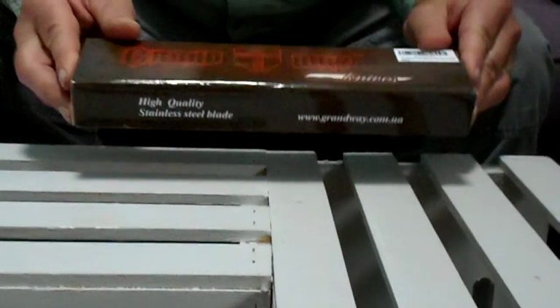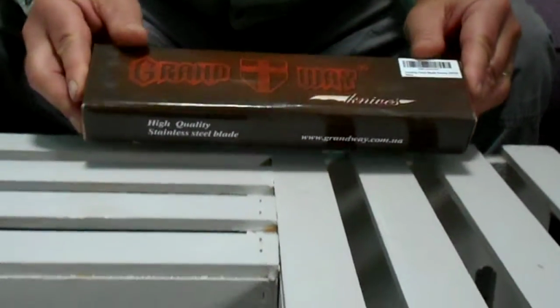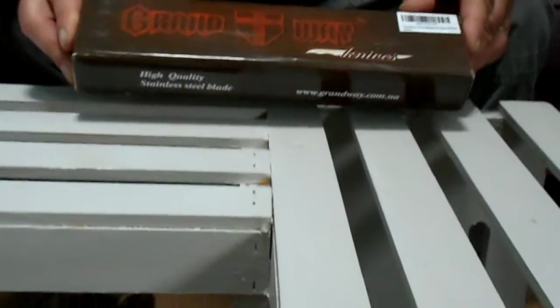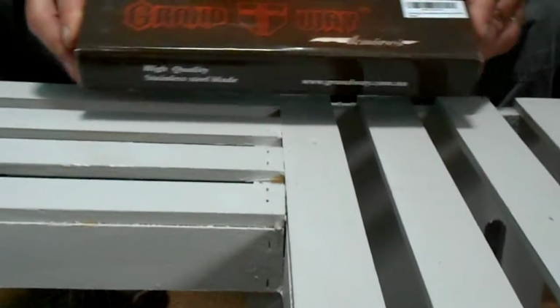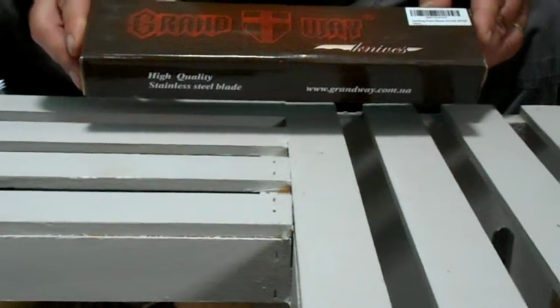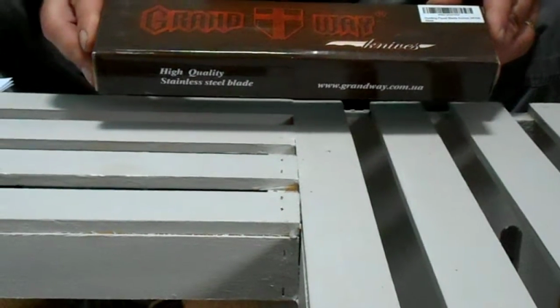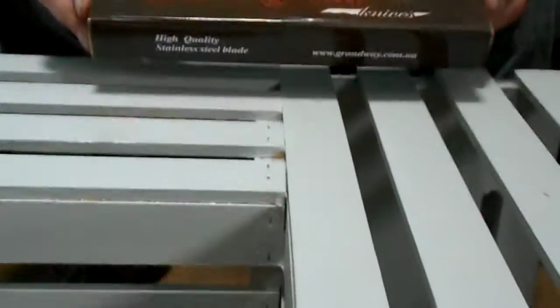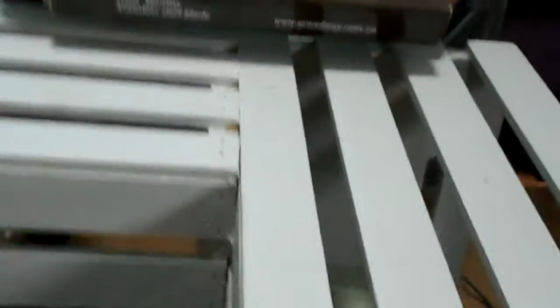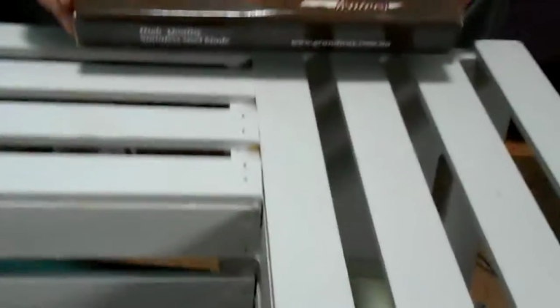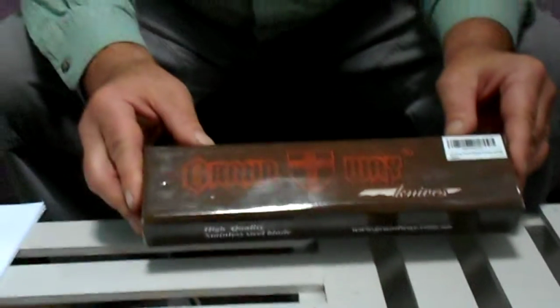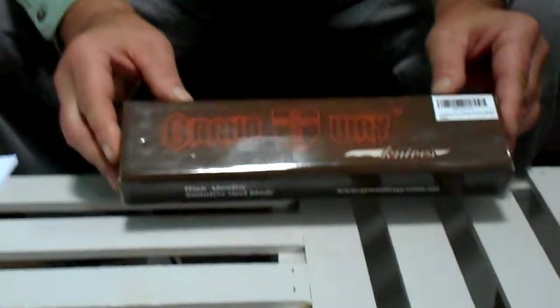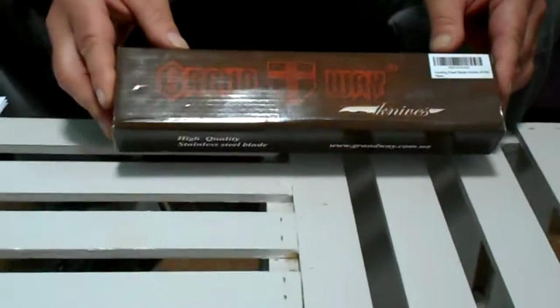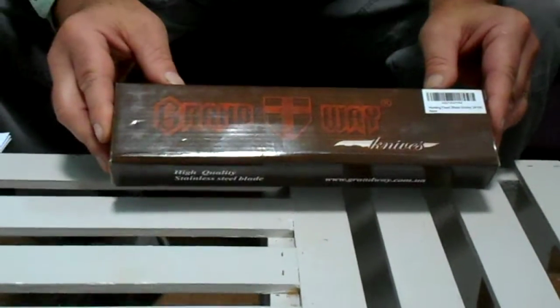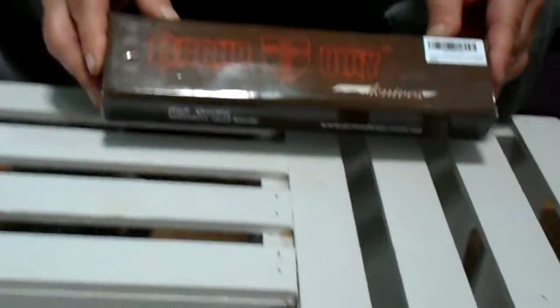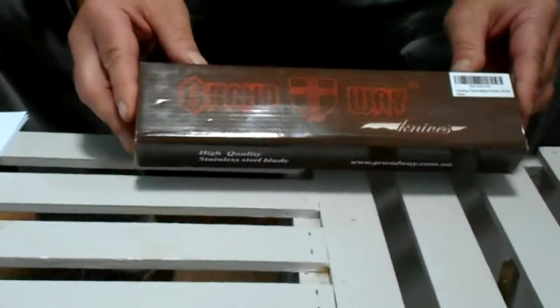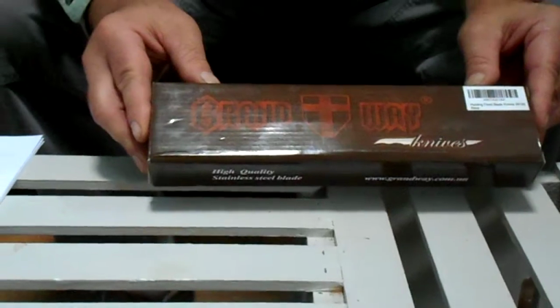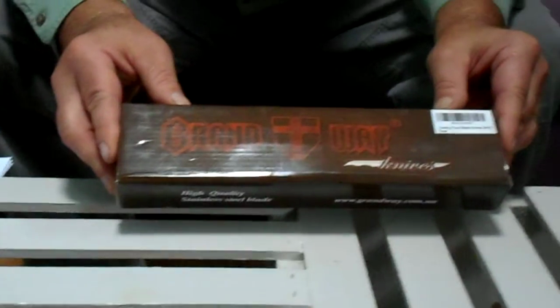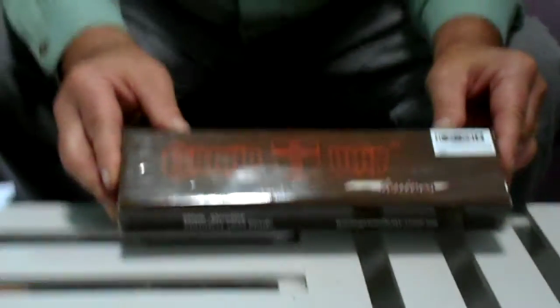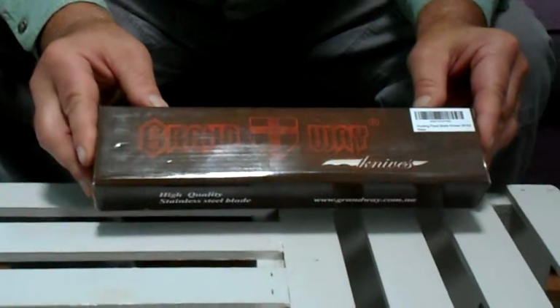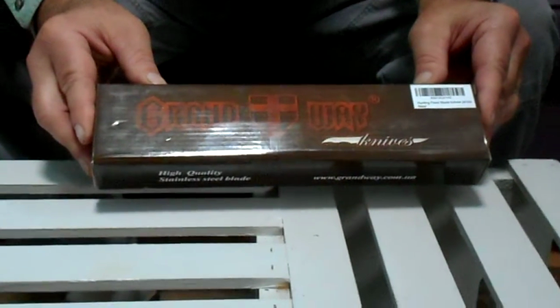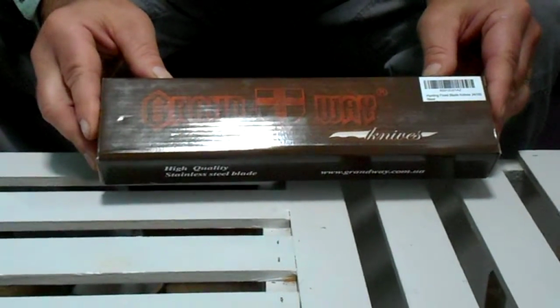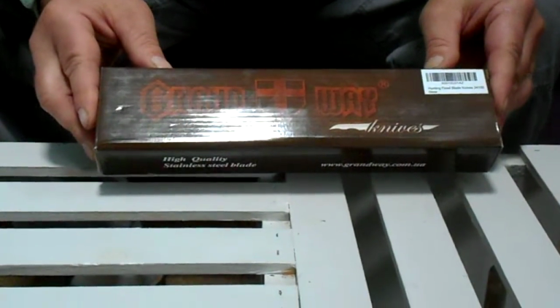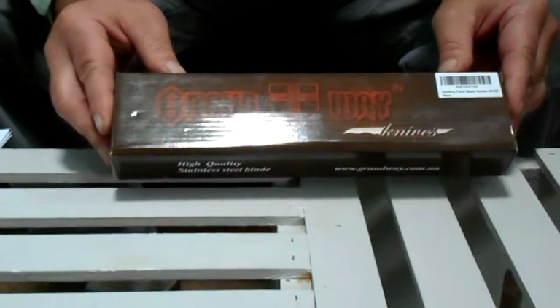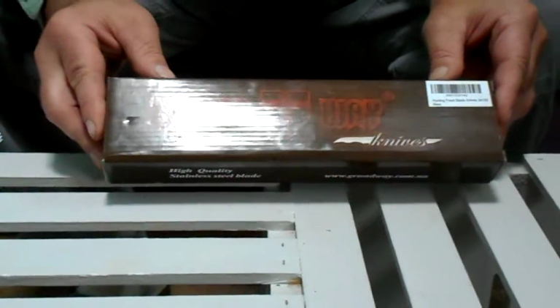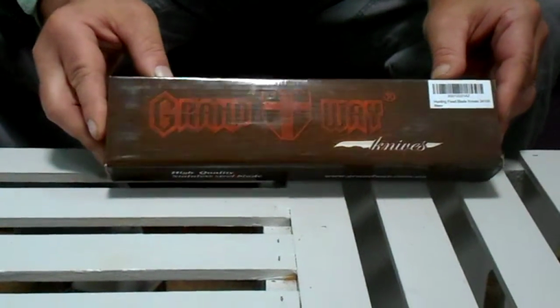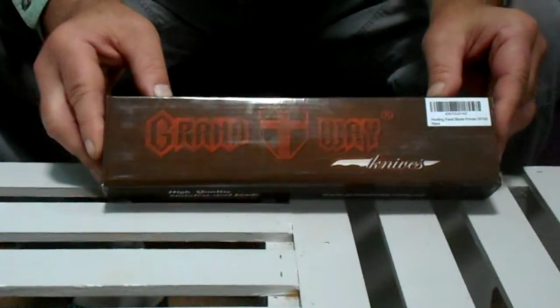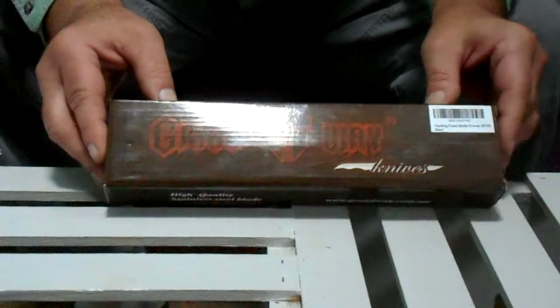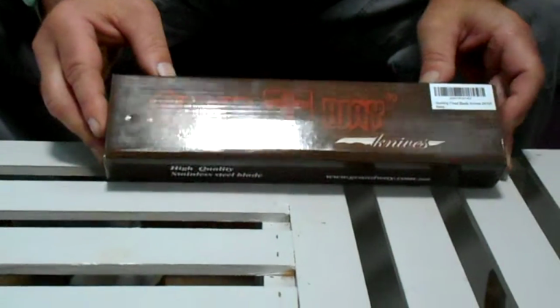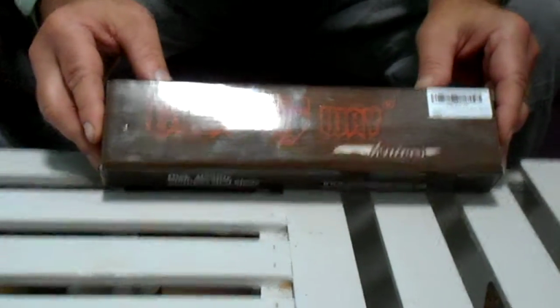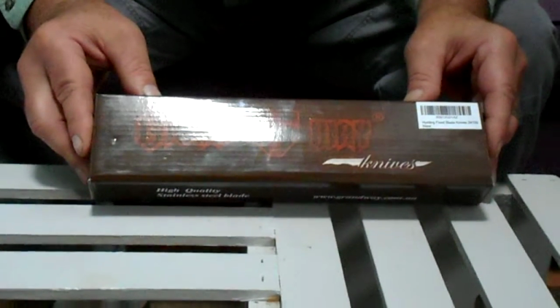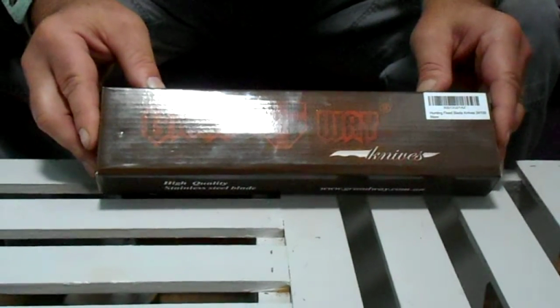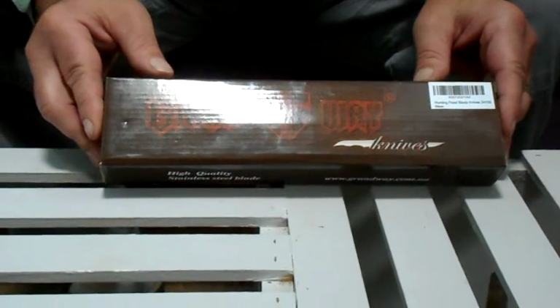Grandway is a company based in Ukraine. They've been making knives for over 10 years, have a very large variety of knives, and they also manufacture other sorts of sporting goods — optics, binoculars, scopes, and so forth.